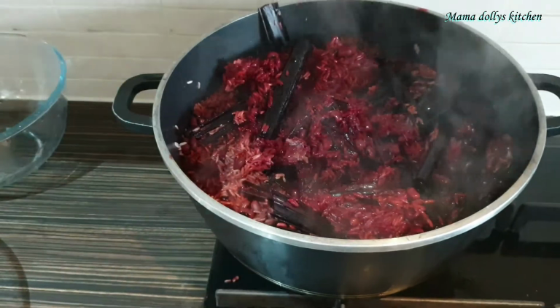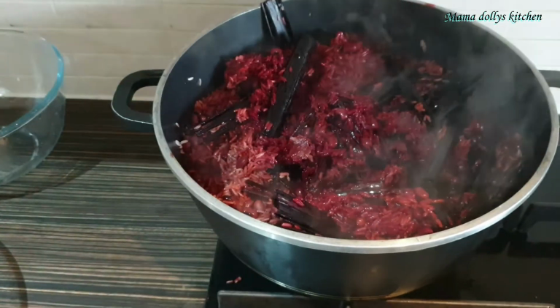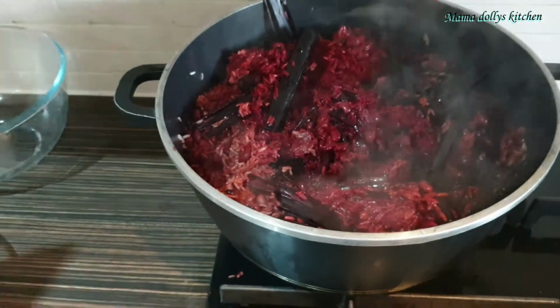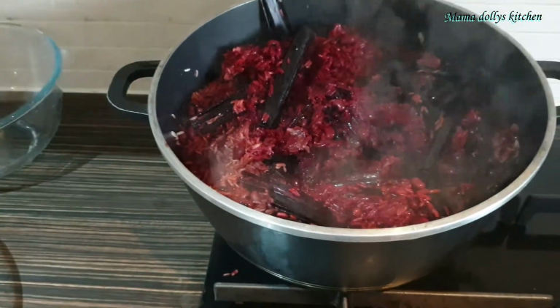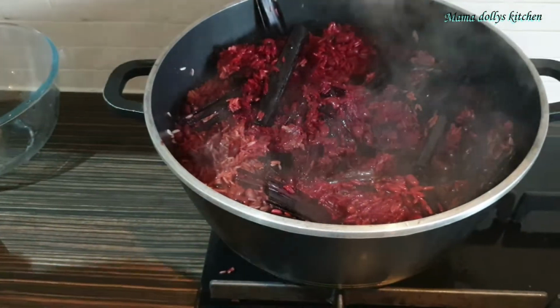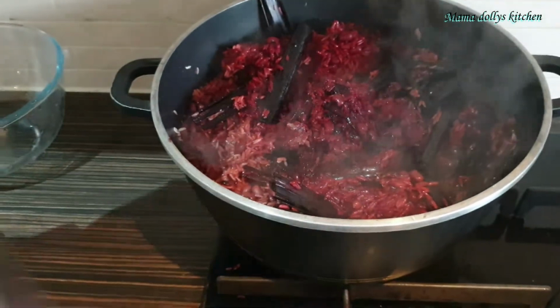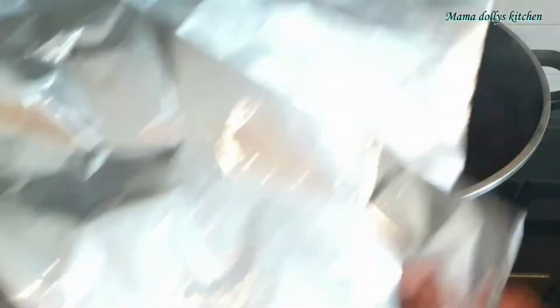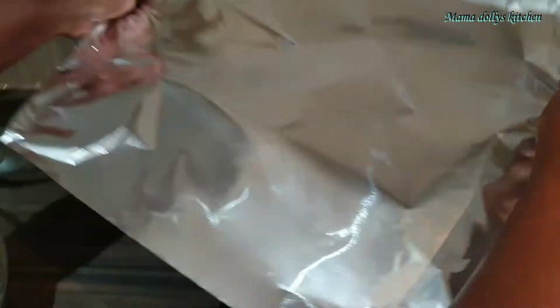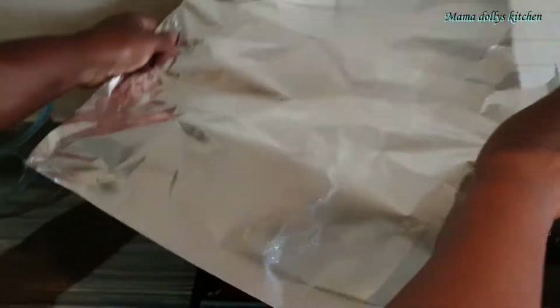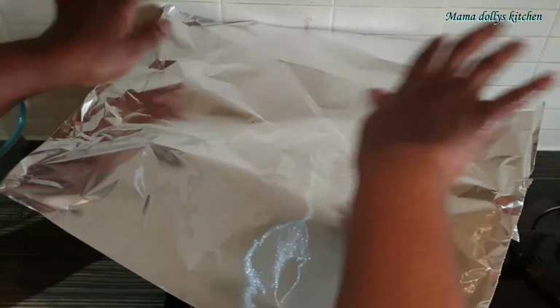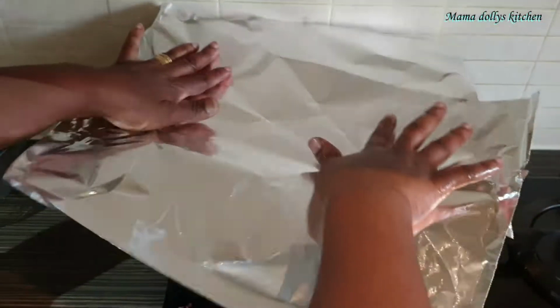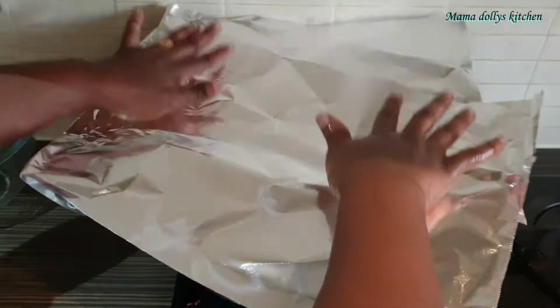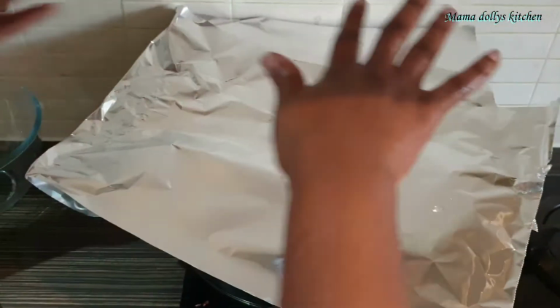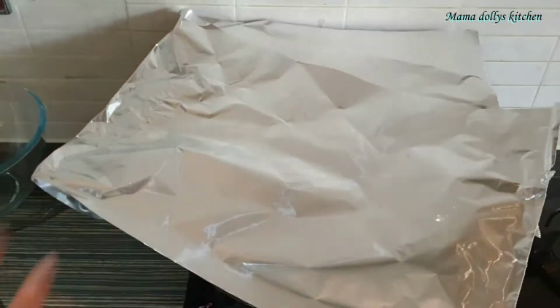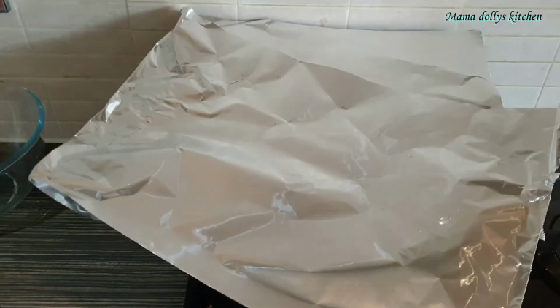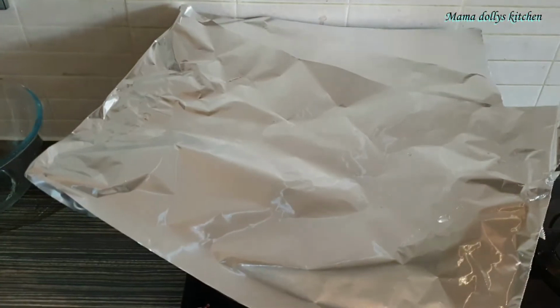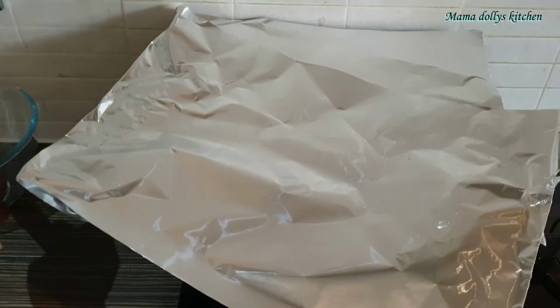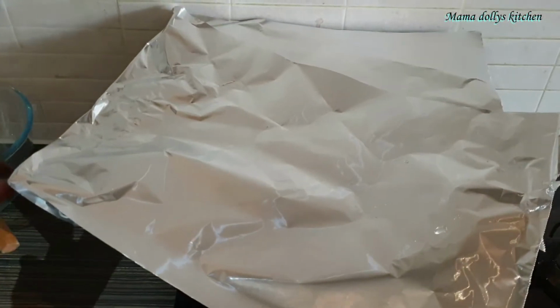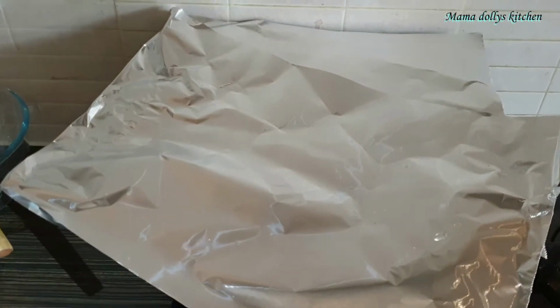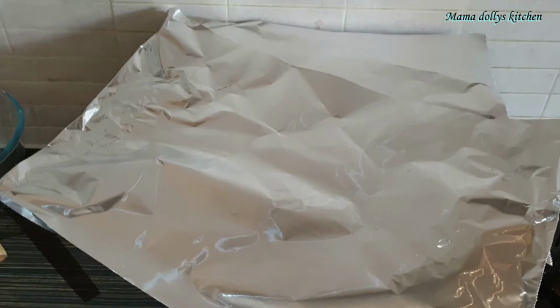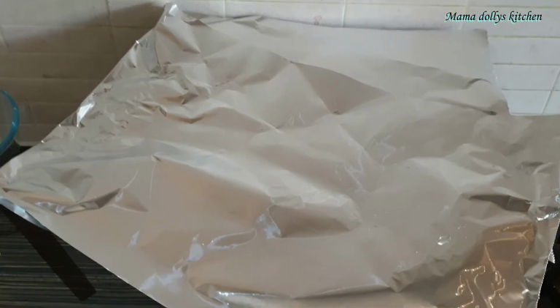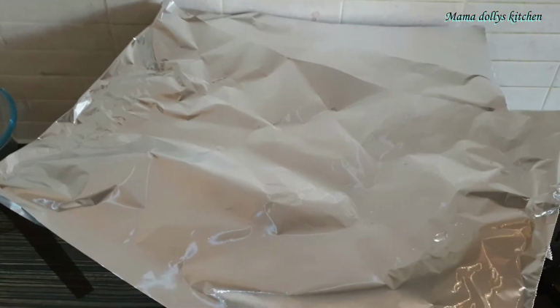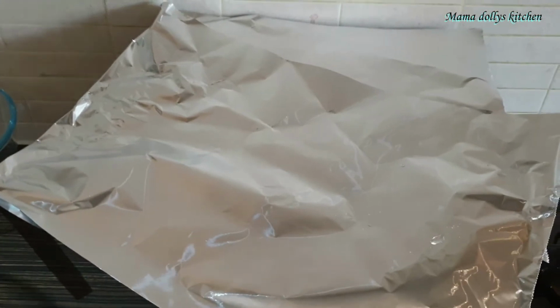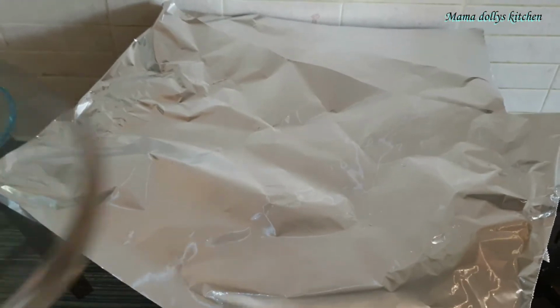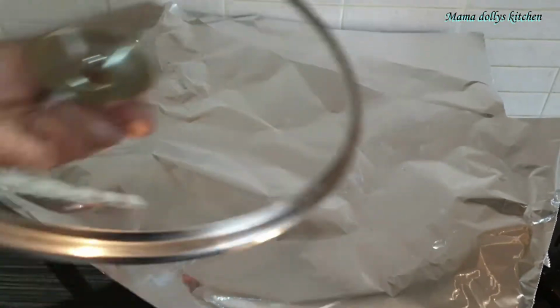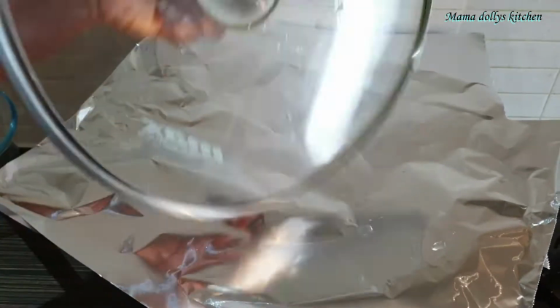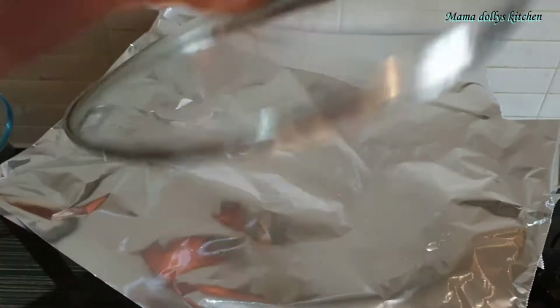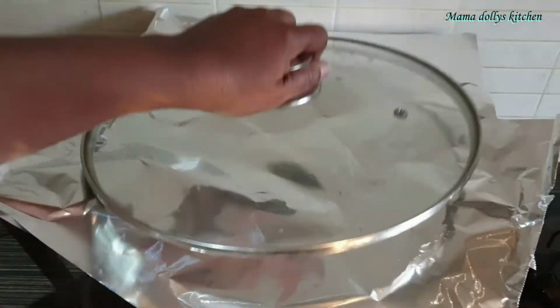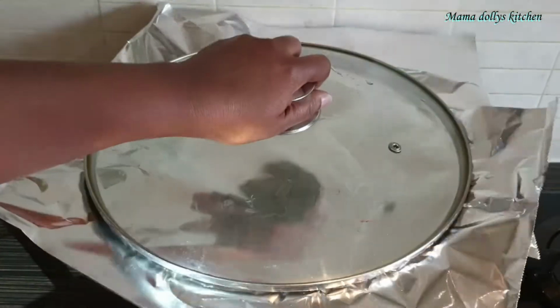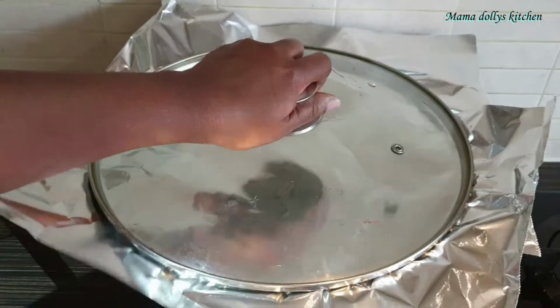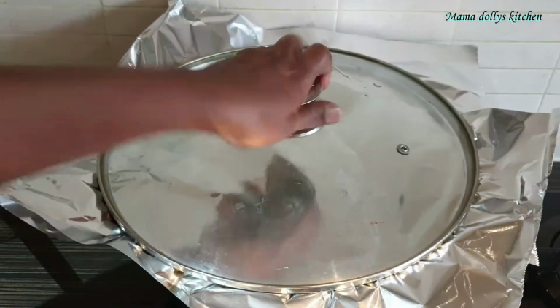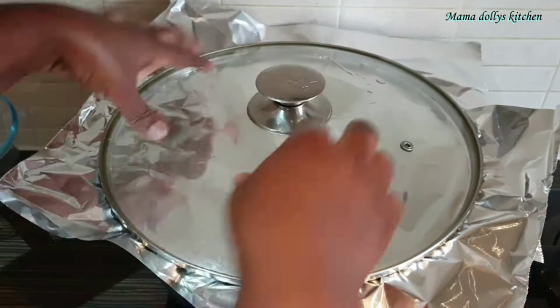Then we'll cover it with aluminum foil. If you don't have aluminum foil, you can use the wachi leaves to cover it instead.